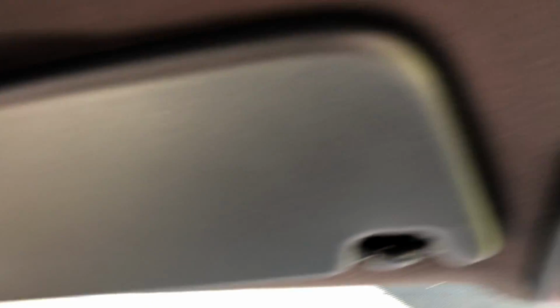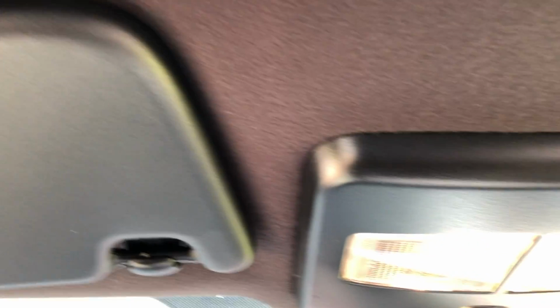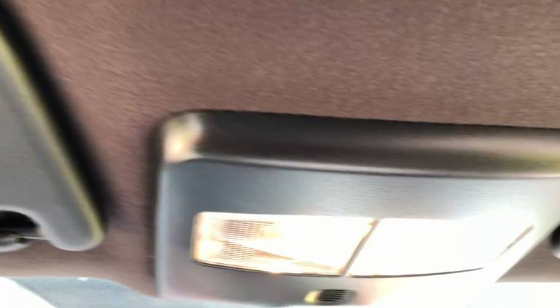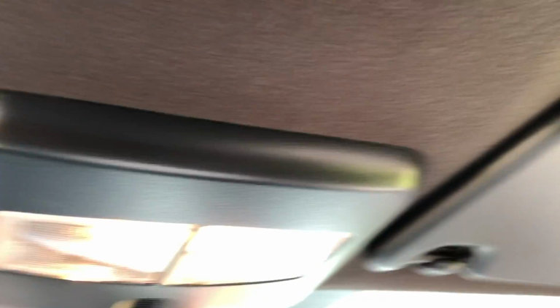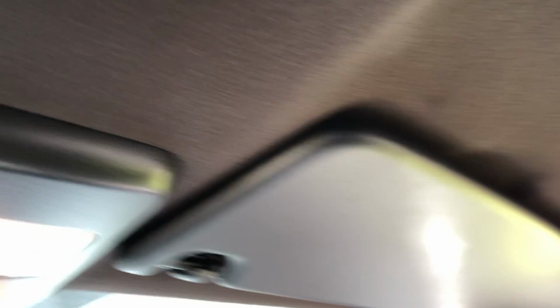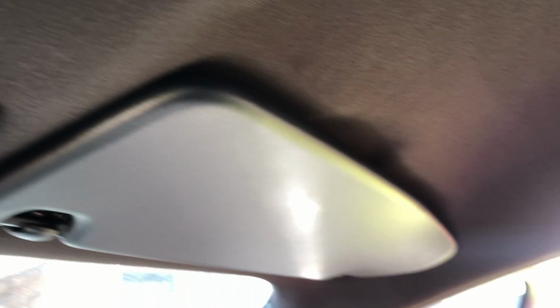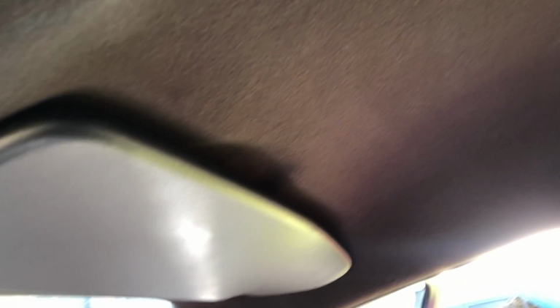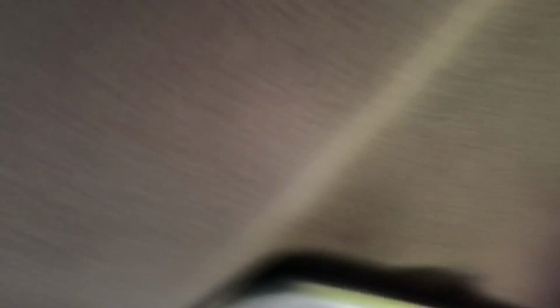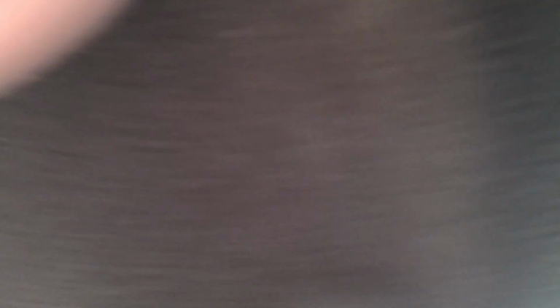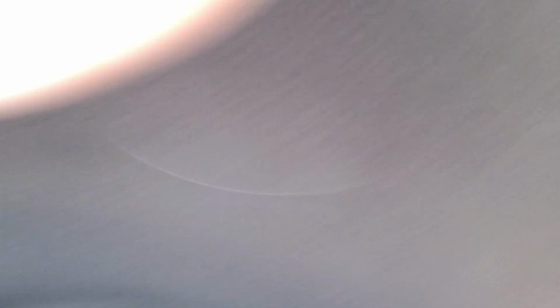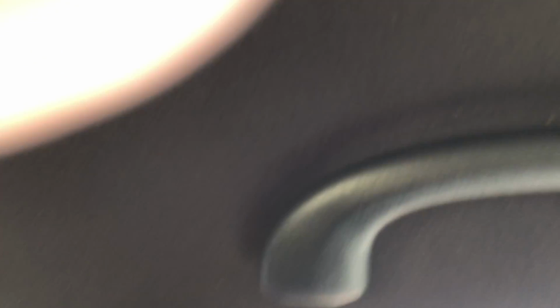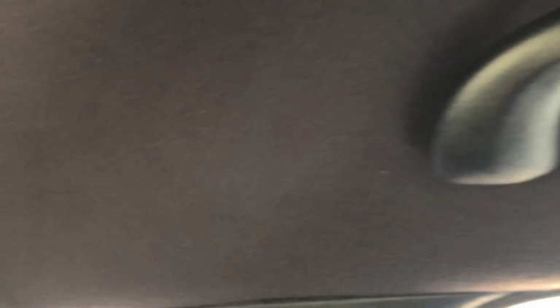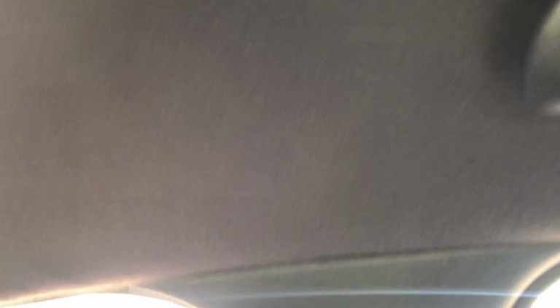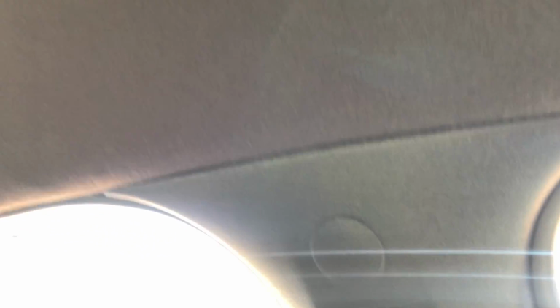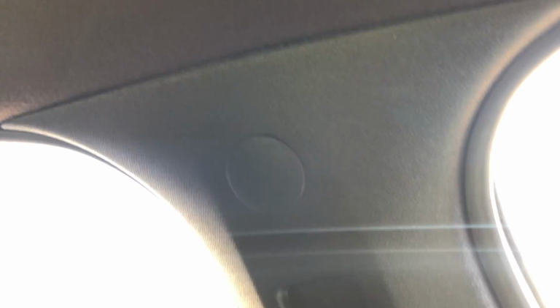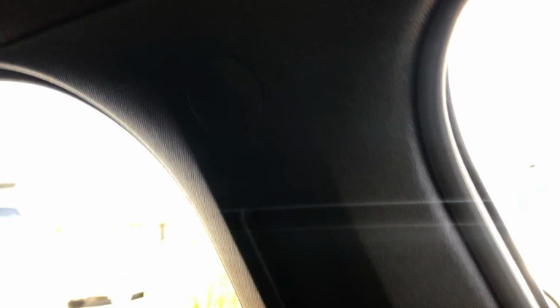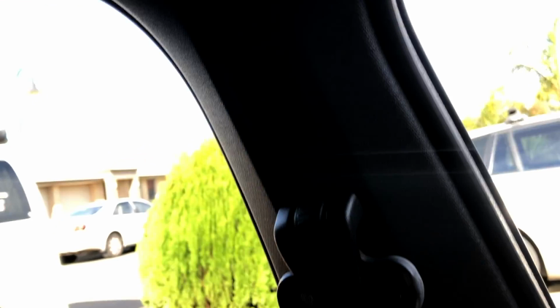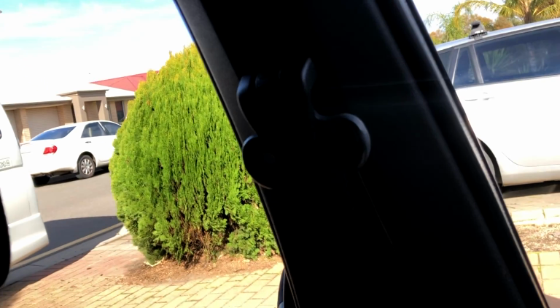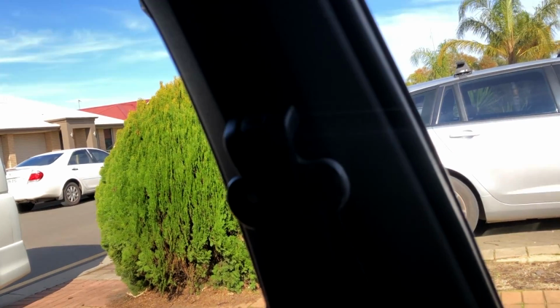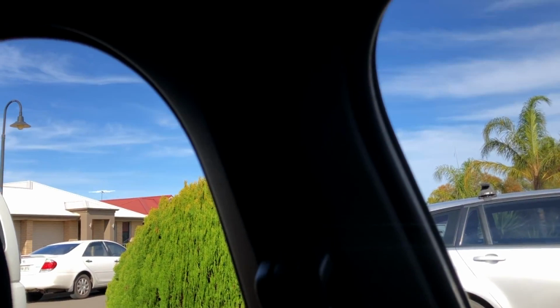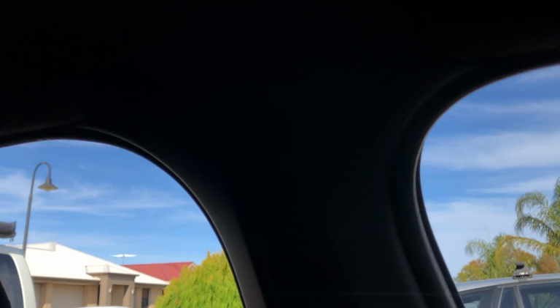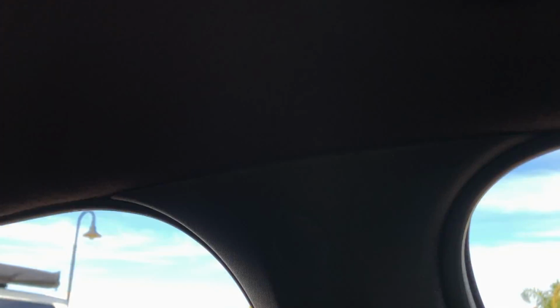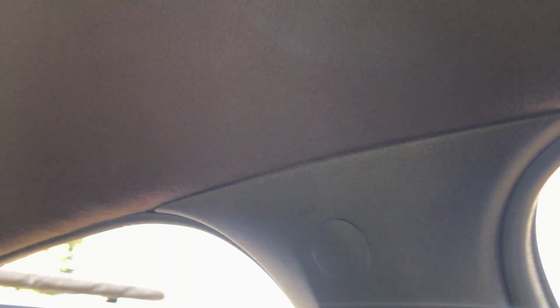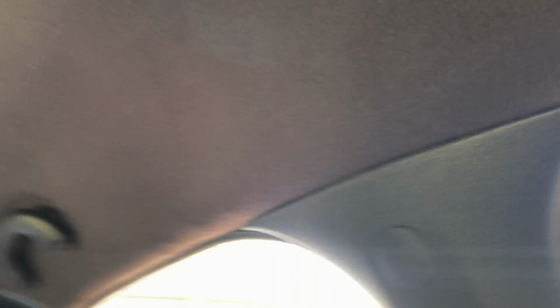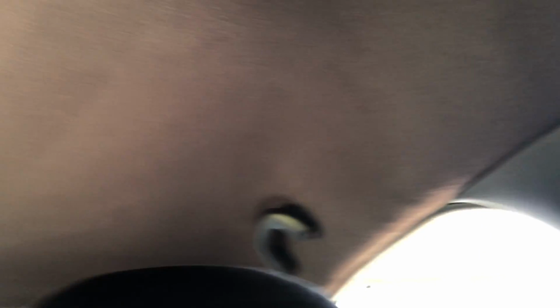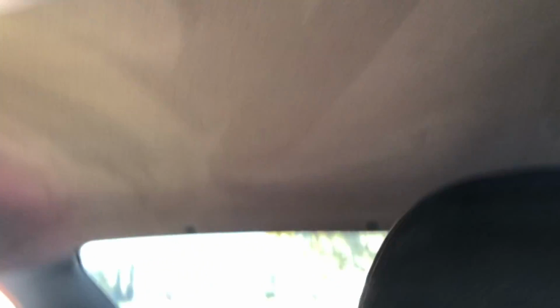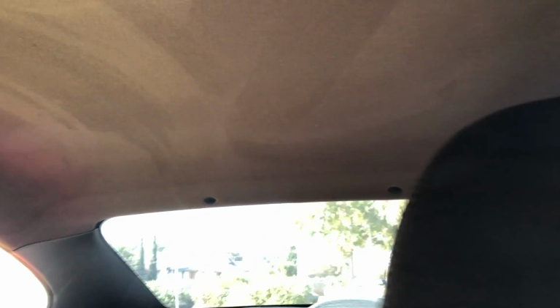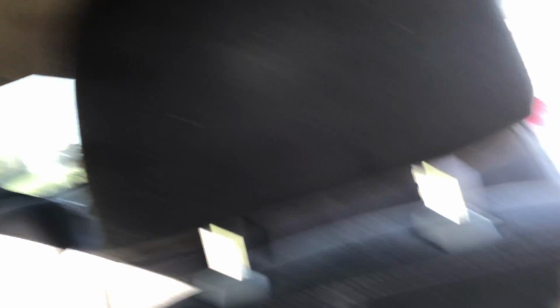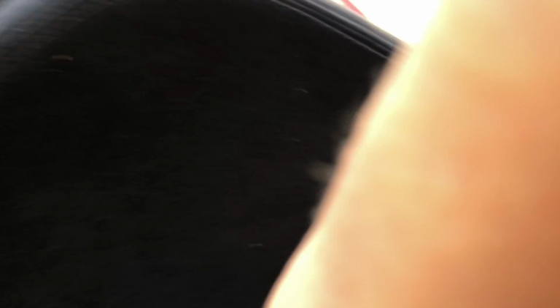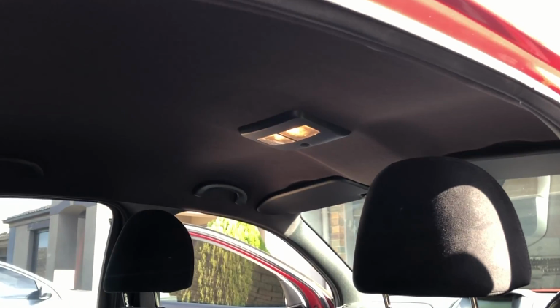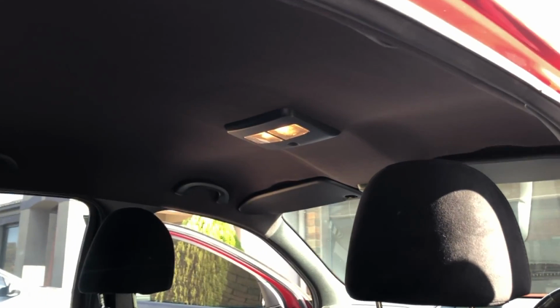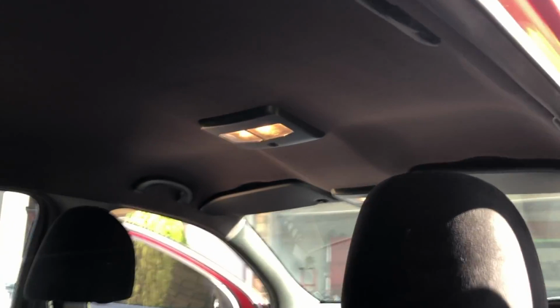Also where the sun visor rubs on the sun visor clip, you can see how it's kind of rubbing off the paint a bit. I knew that was going to happen — I let the customer know and he's just going to go around and touch those up after the installation process.